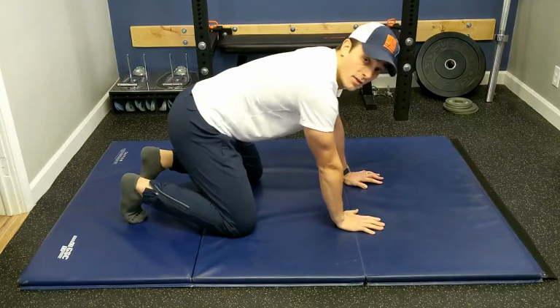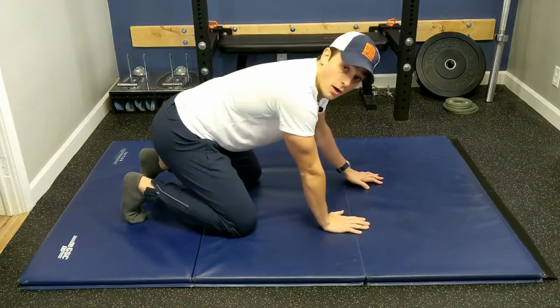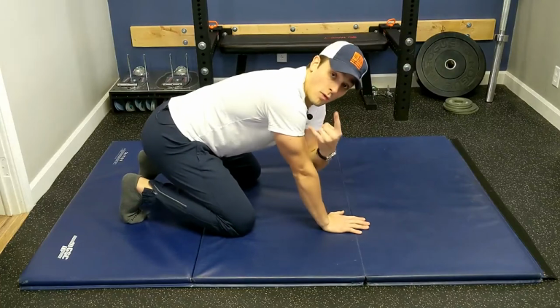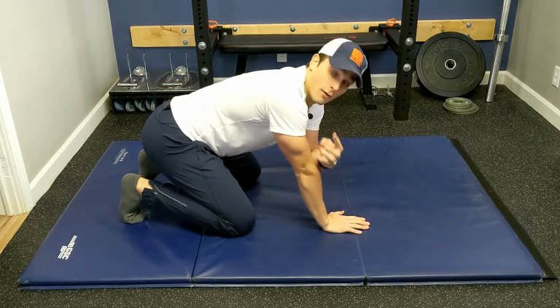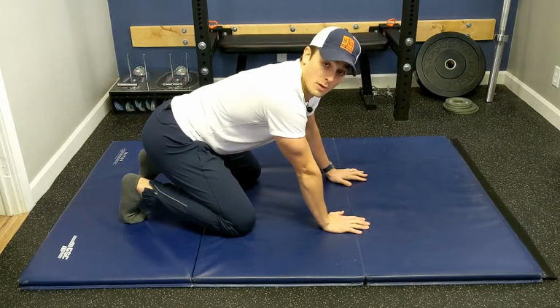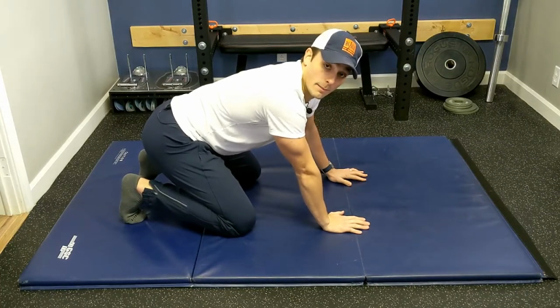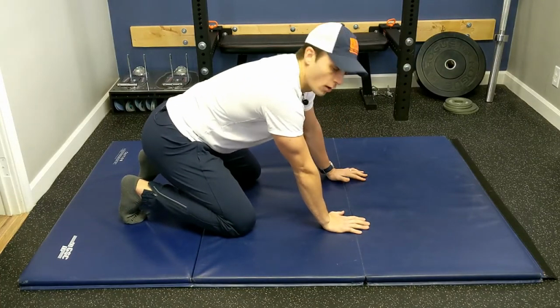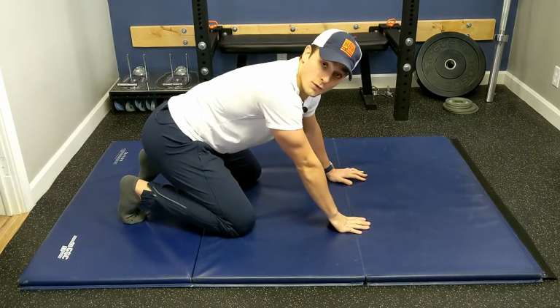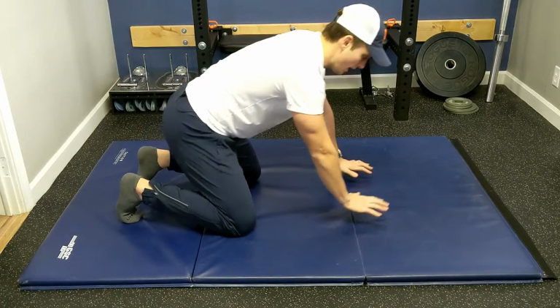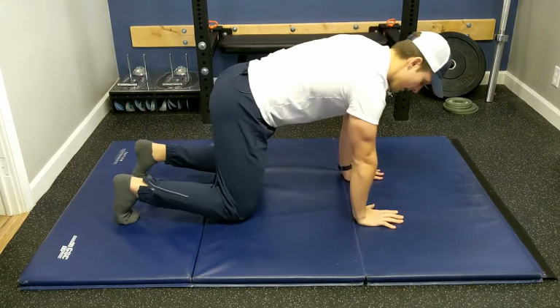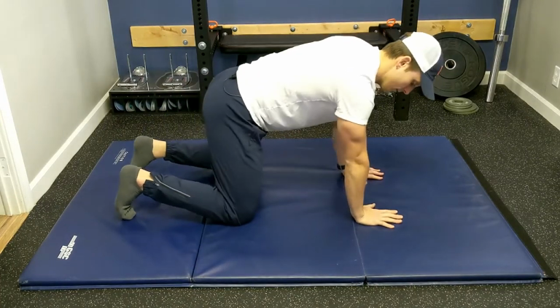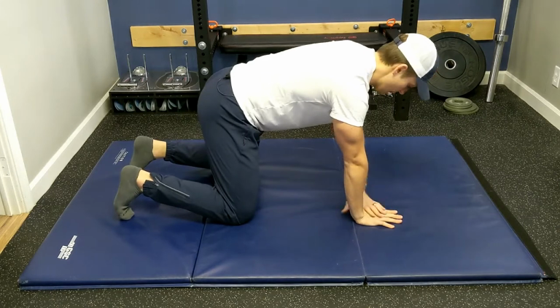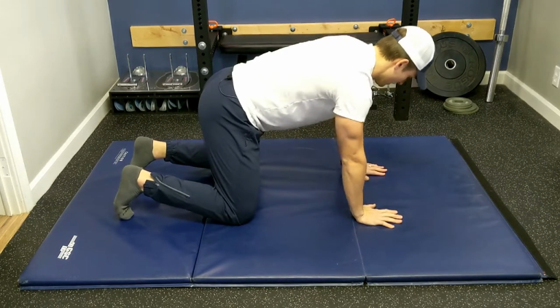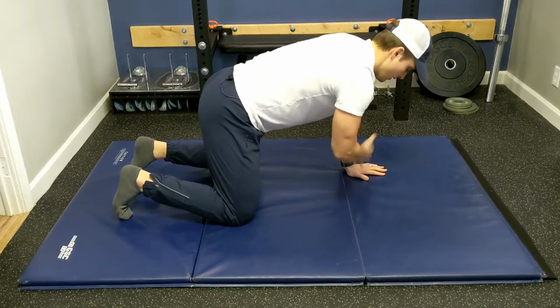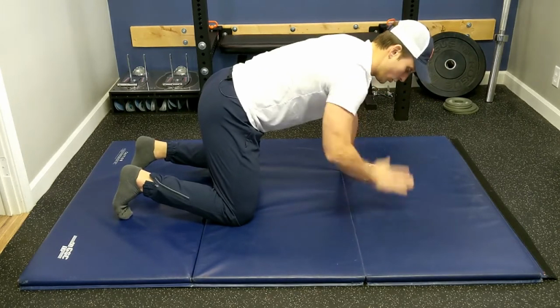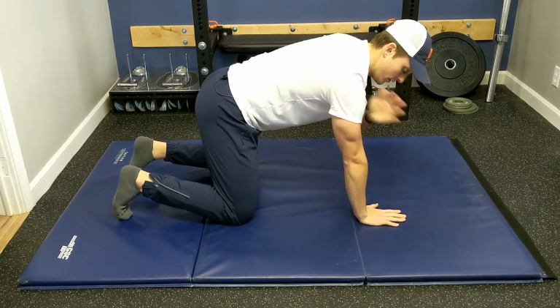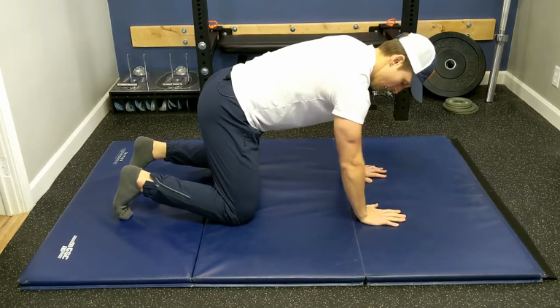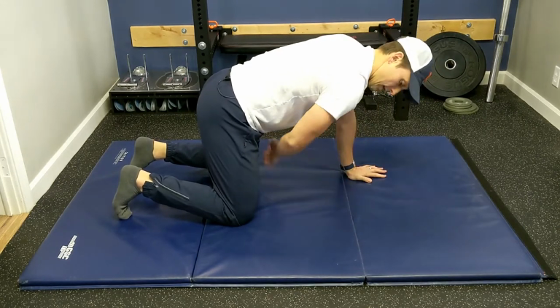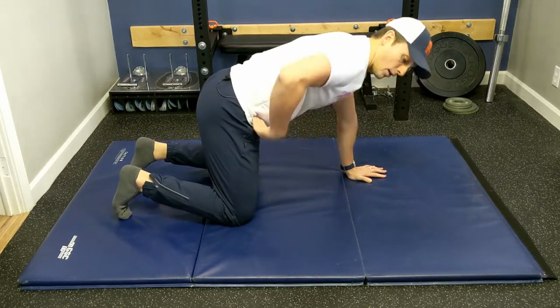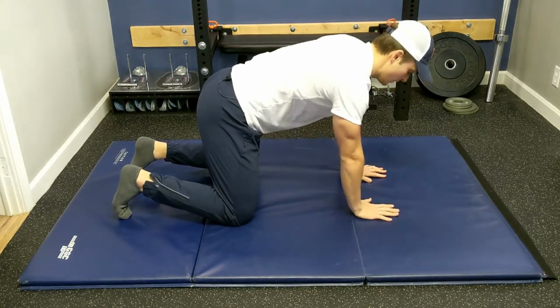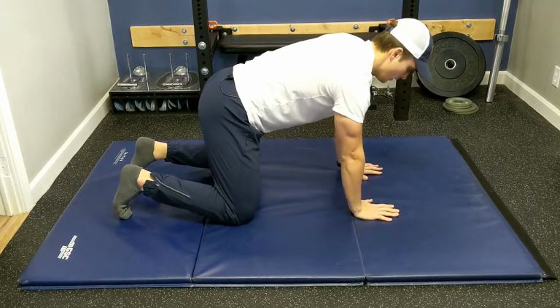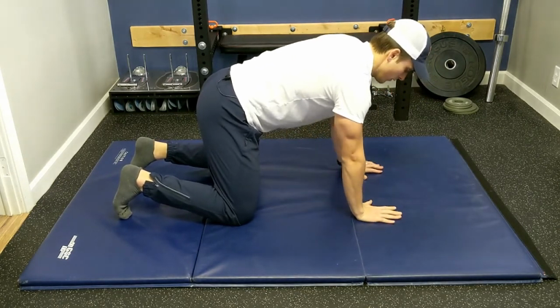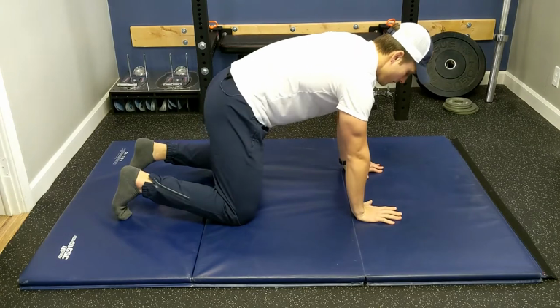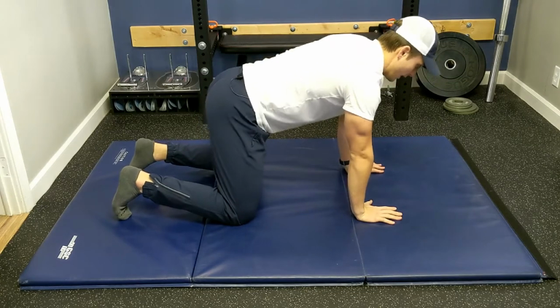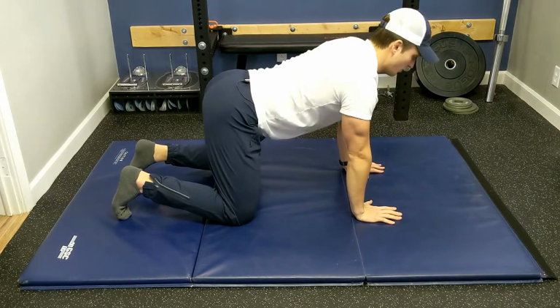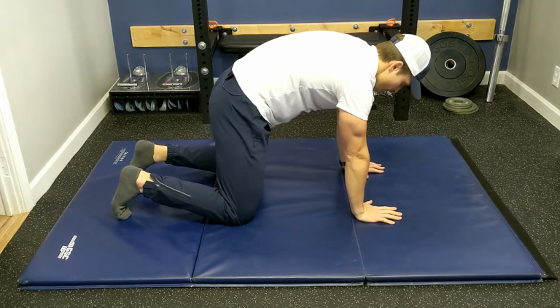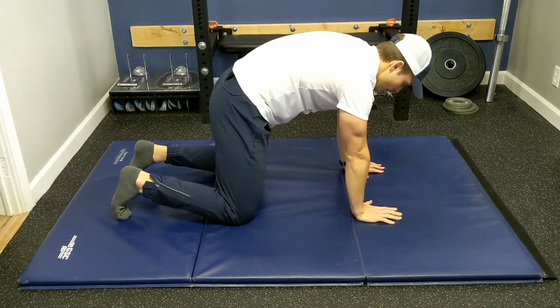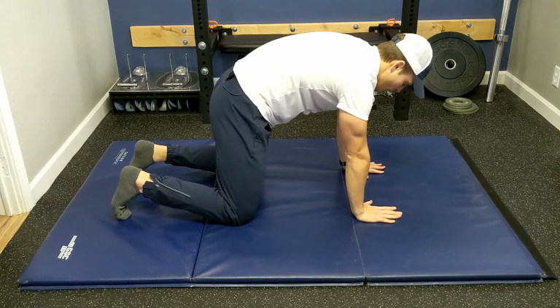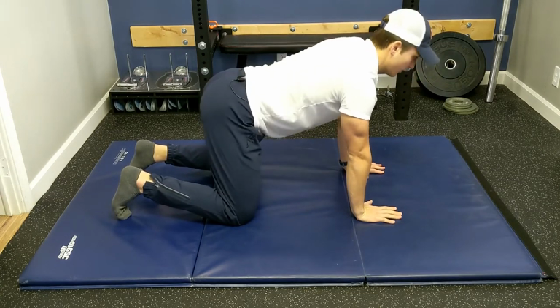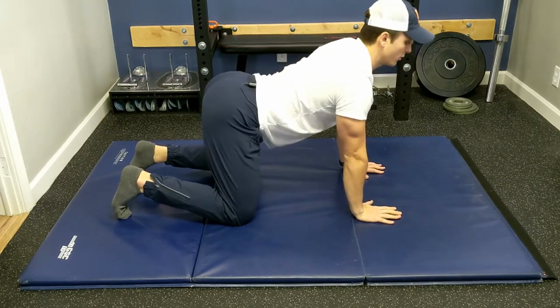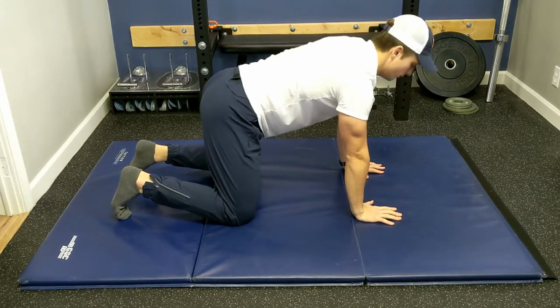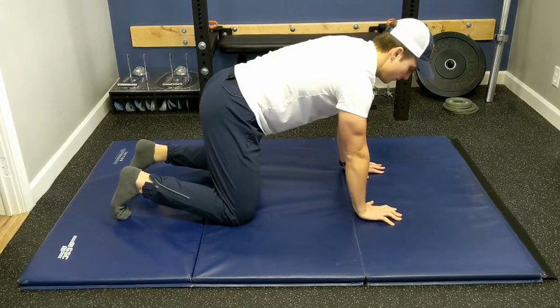This is our mobility warm-up. Go hands and knees, hands under shoulders, knees under hips. From here, just try and get a neutral spine — not too much plumber, not too much J-Lo, right in the middle.